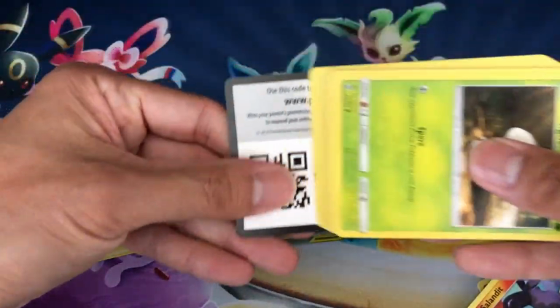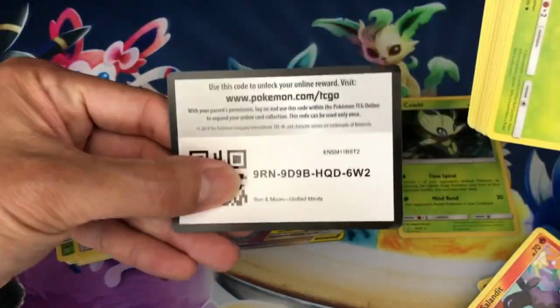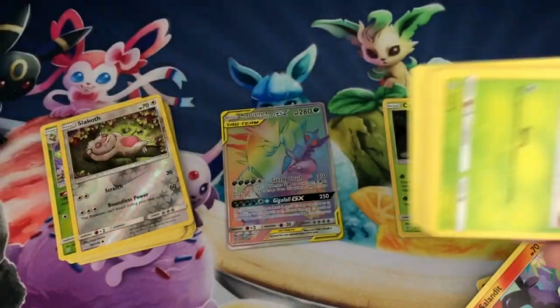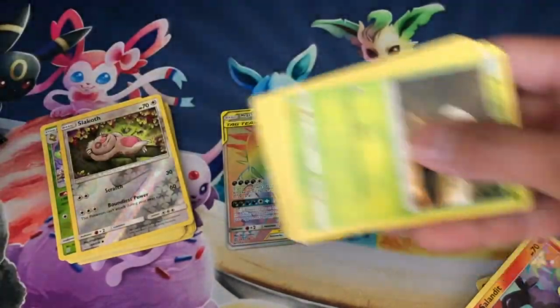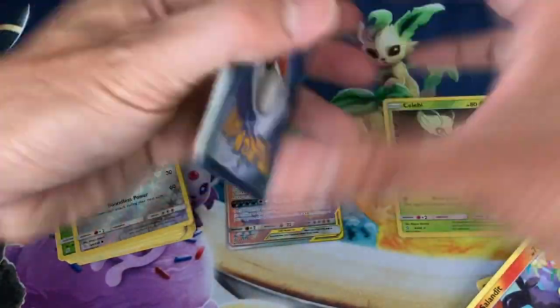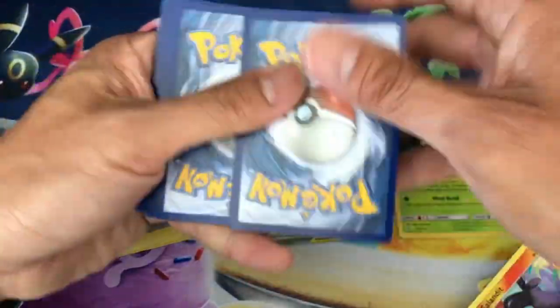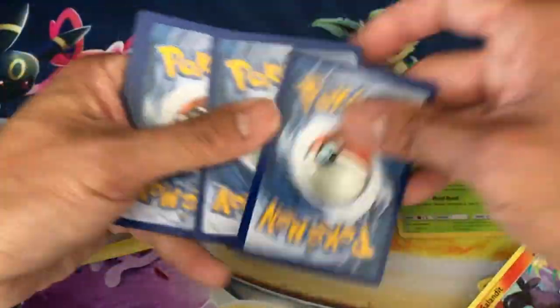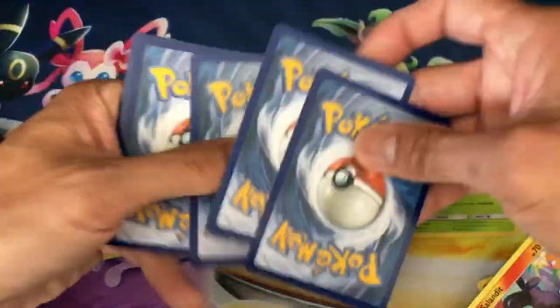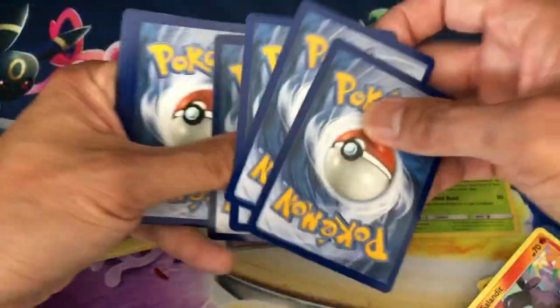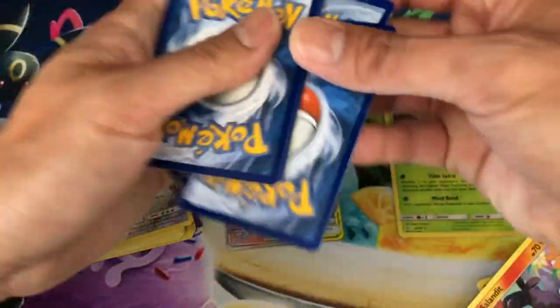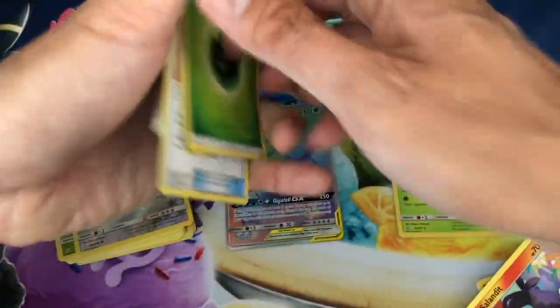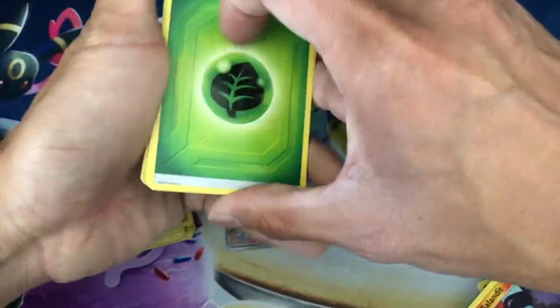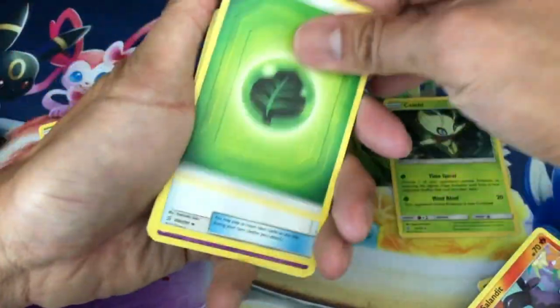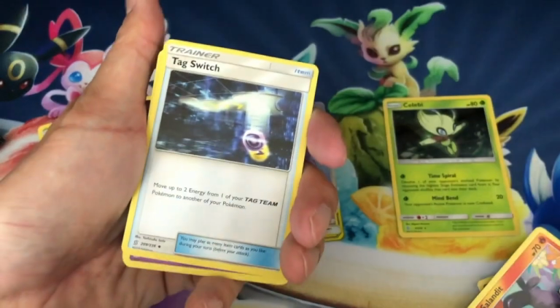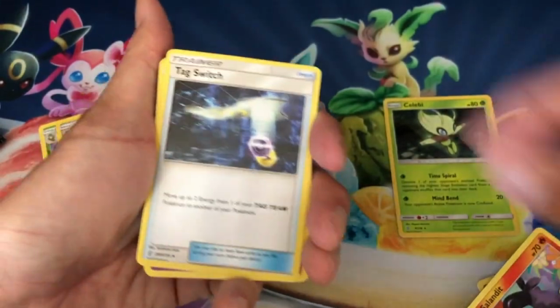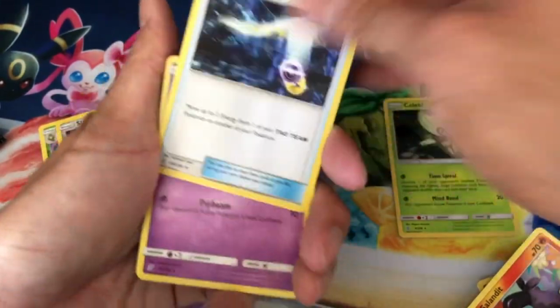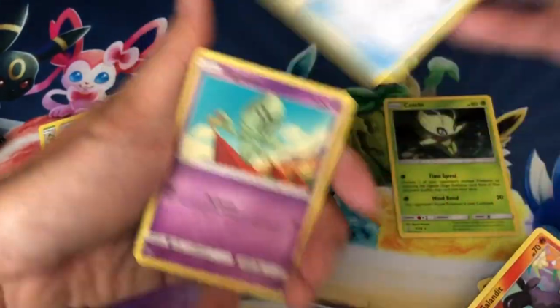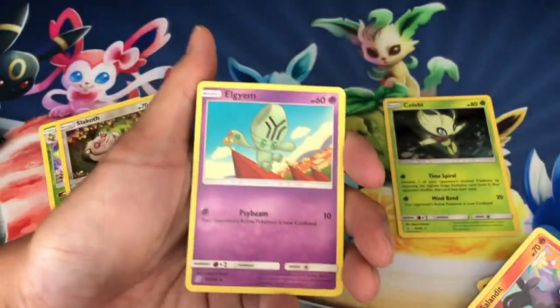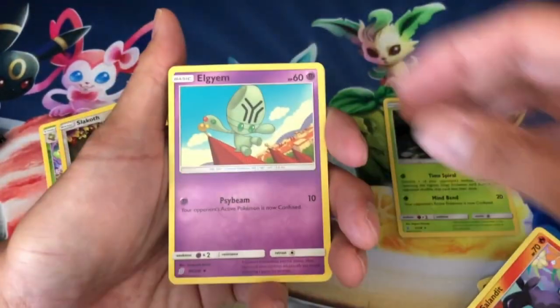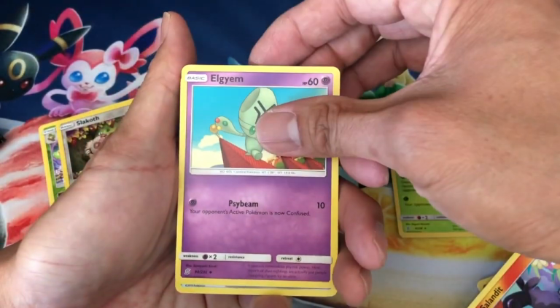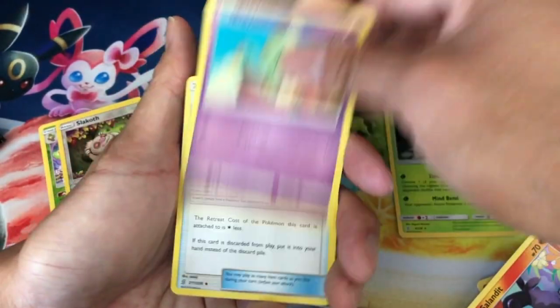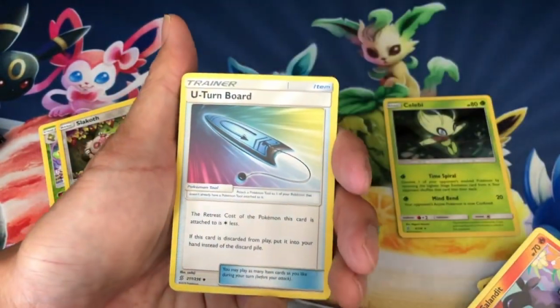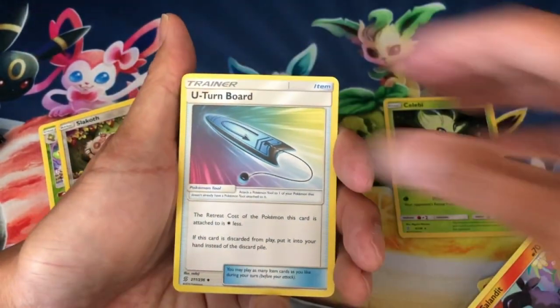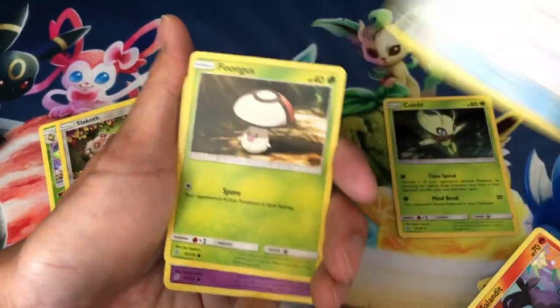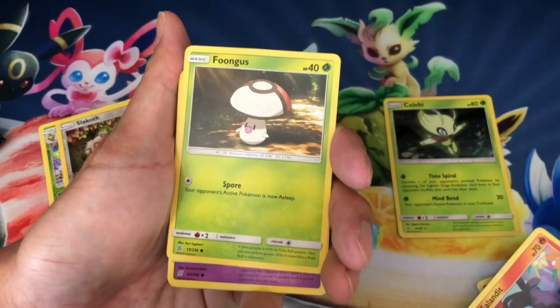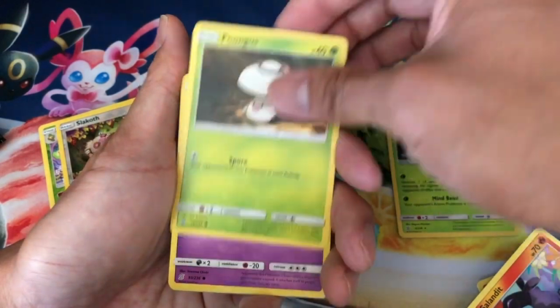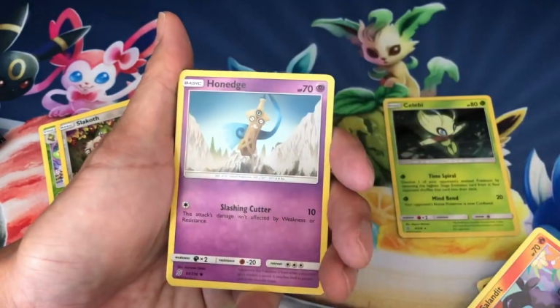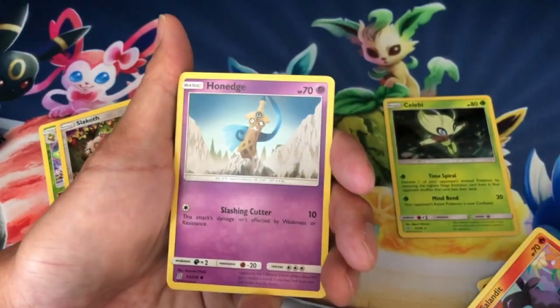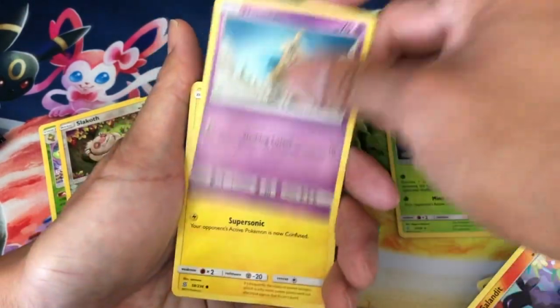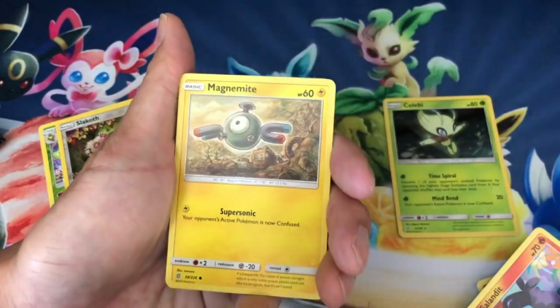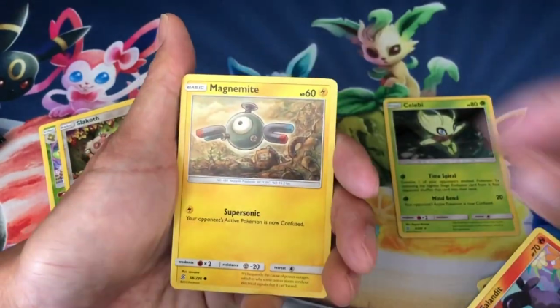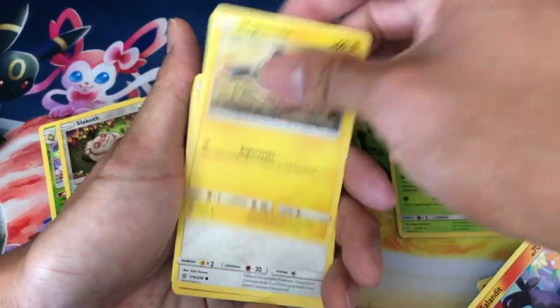Code — good luck guys, I love giving those codes away. Leaf energy, Tag Switch, Elgyem, U-Turn Board, Foongus, Honage, Magnemite.